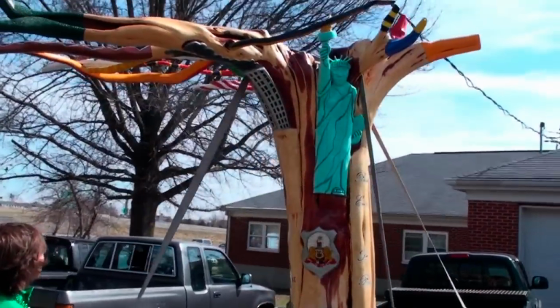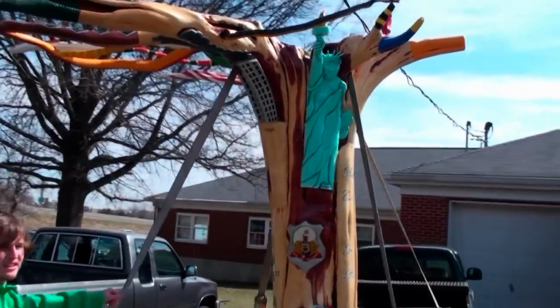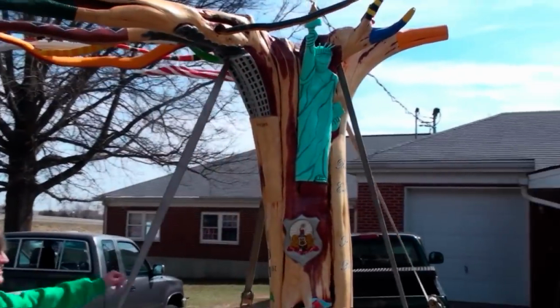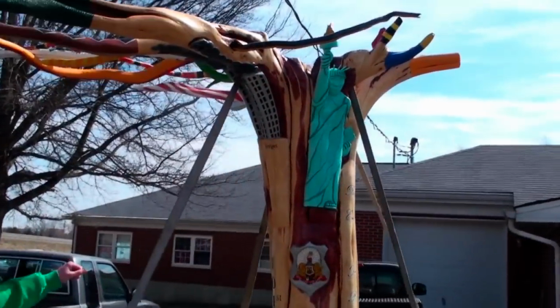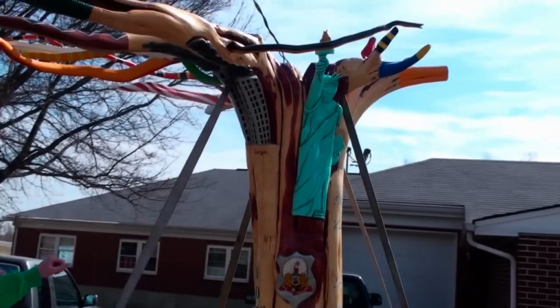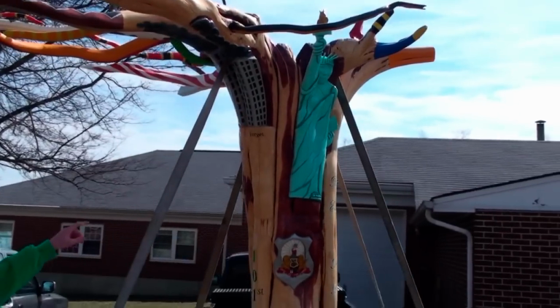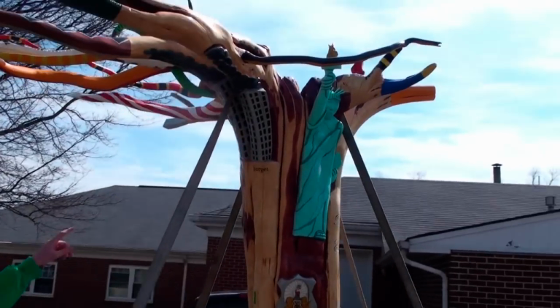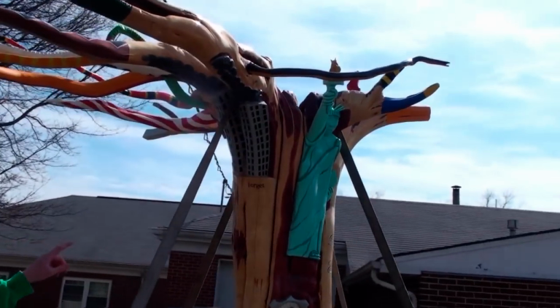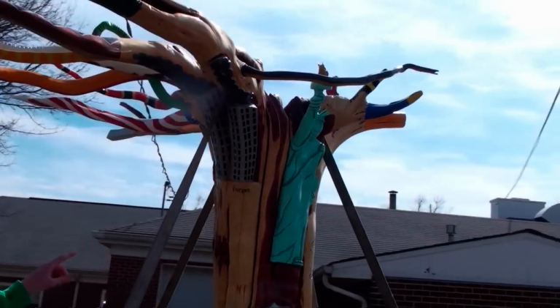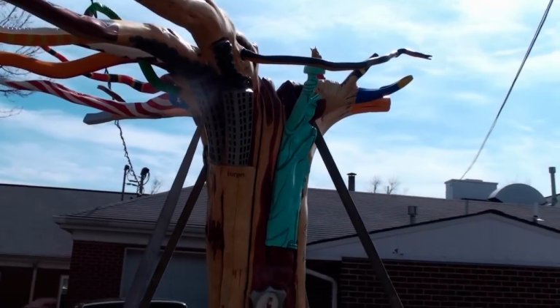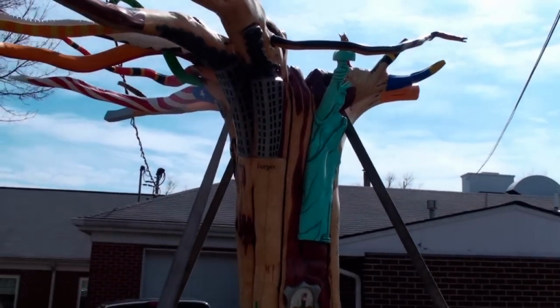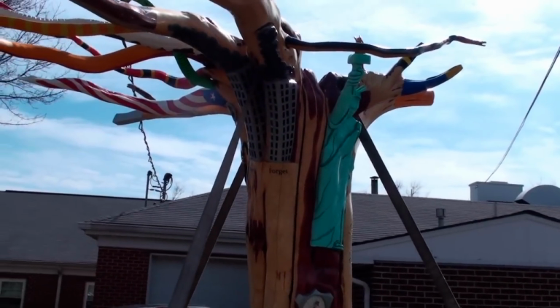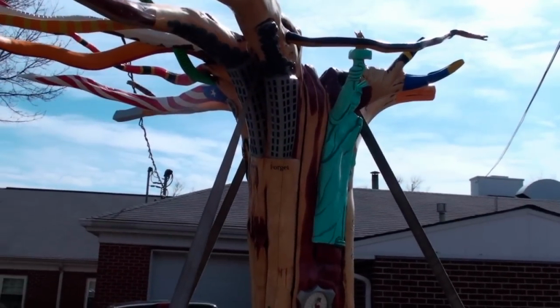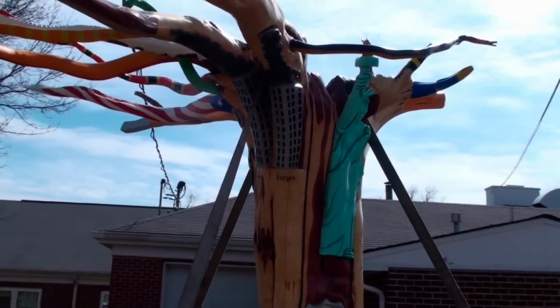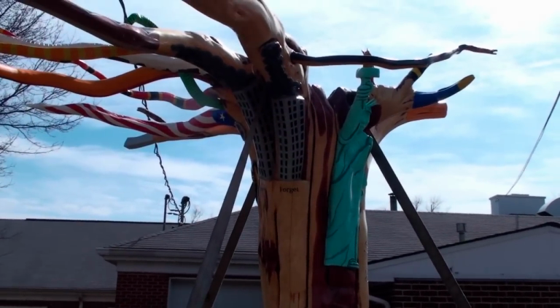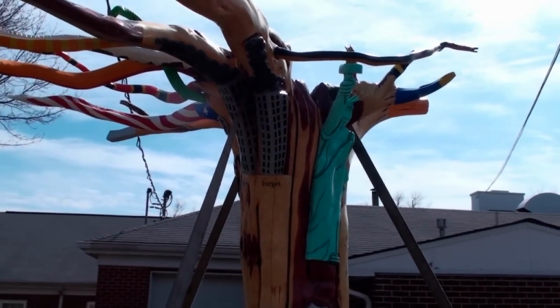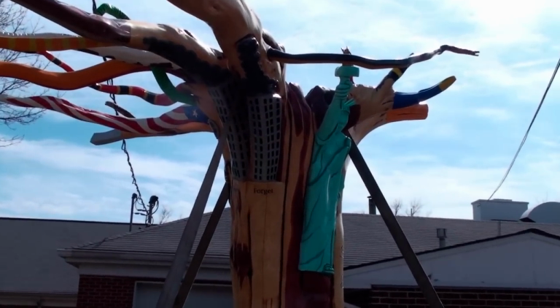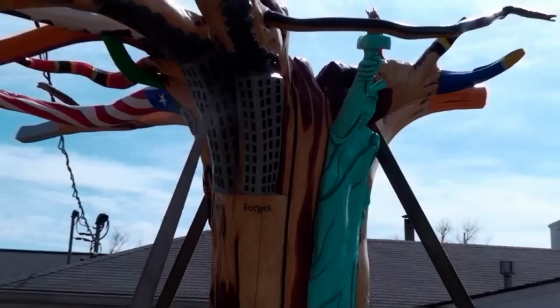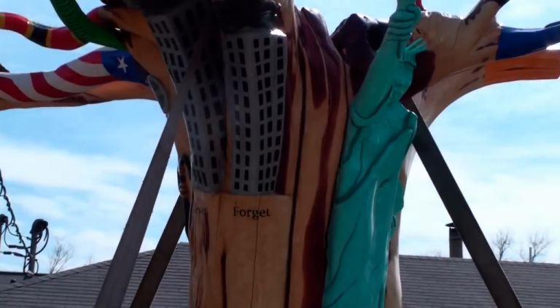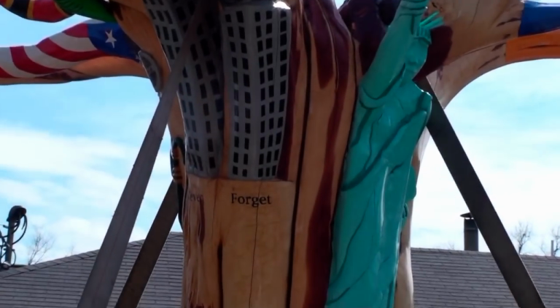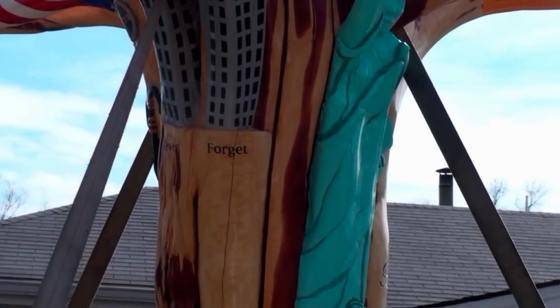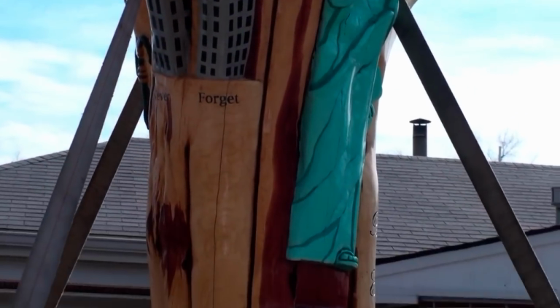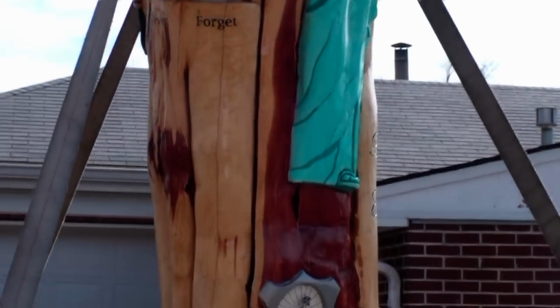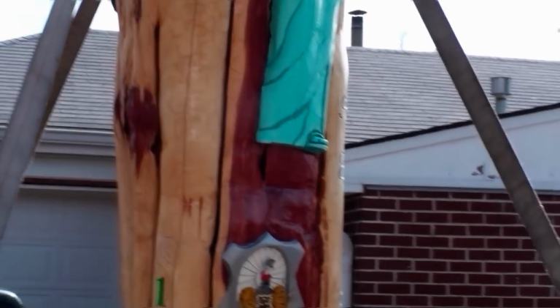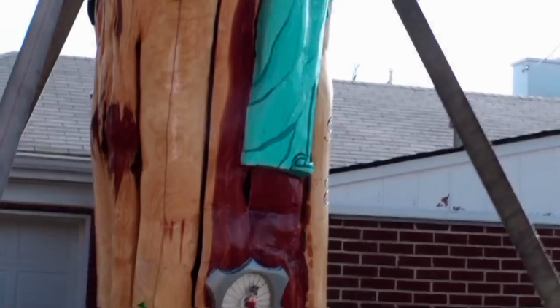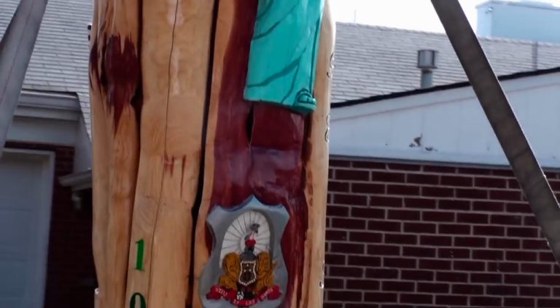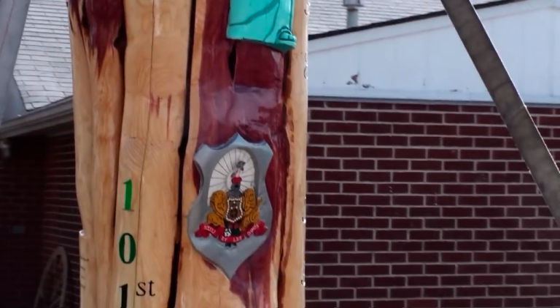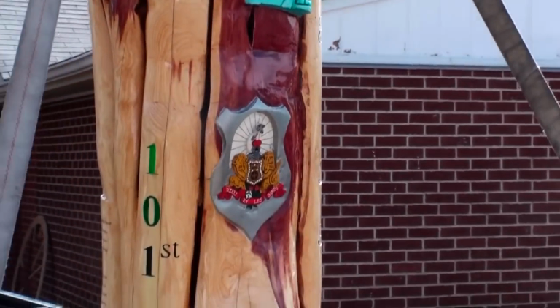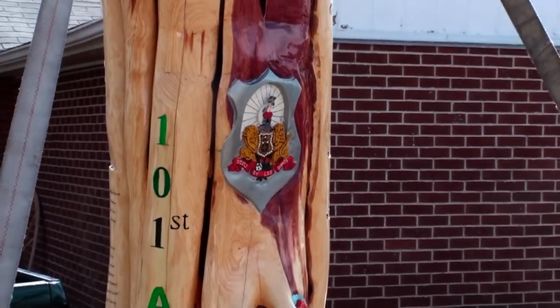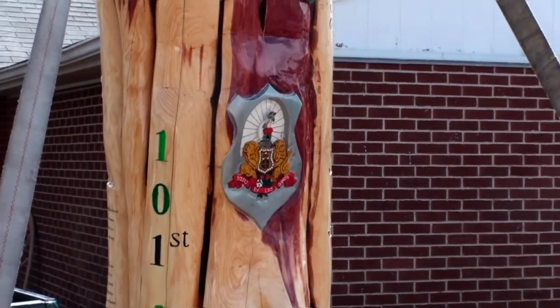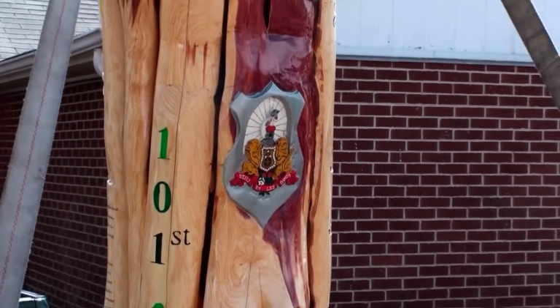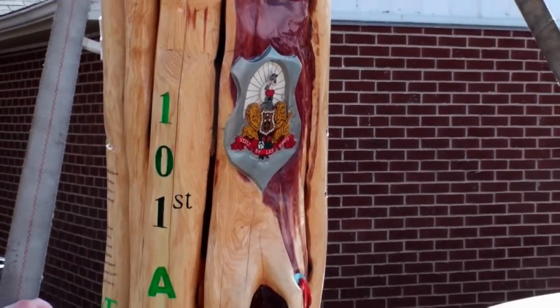The cool thing about that is we got the Twin Towers right here too, and it says 'never forget,' so it's really cool. We had them cut off at a perfect angle. And we got the 101st annual — love doing that with the shillelaghs and killing the snakes.